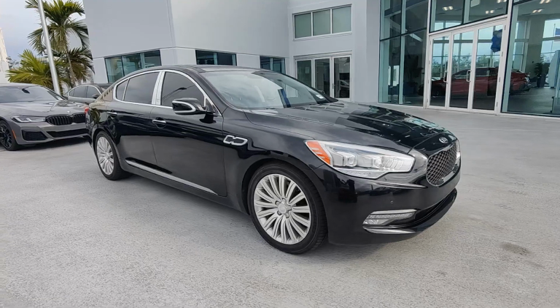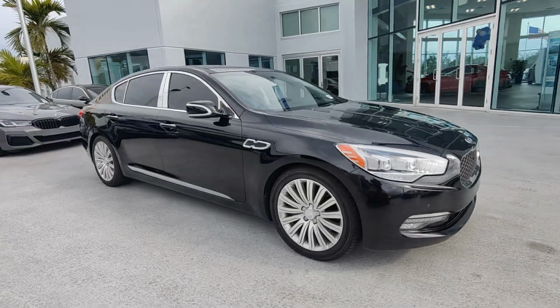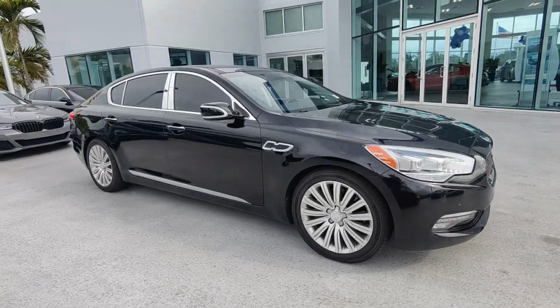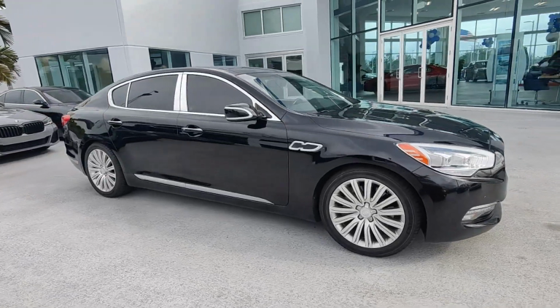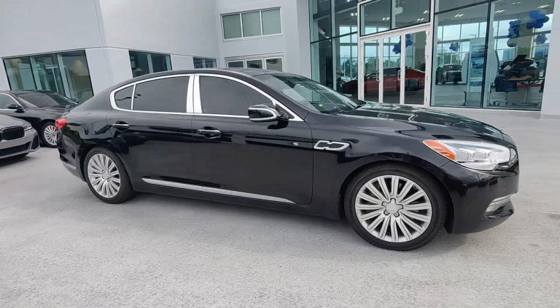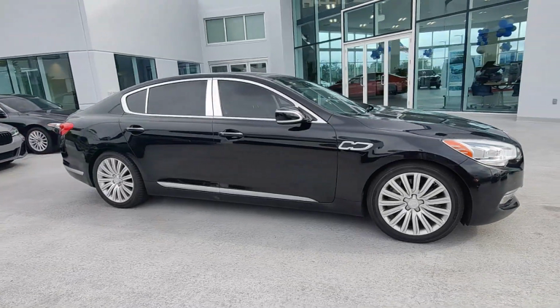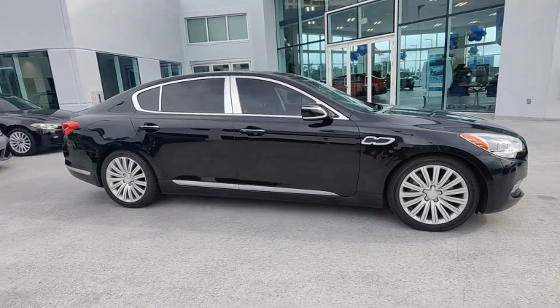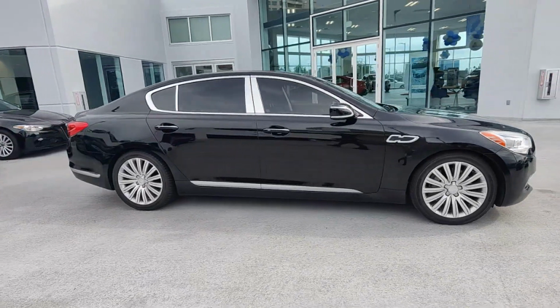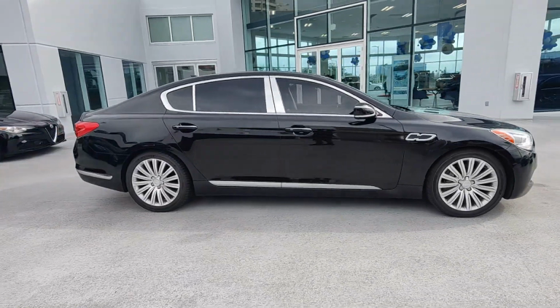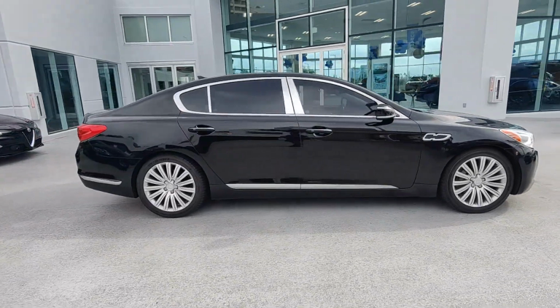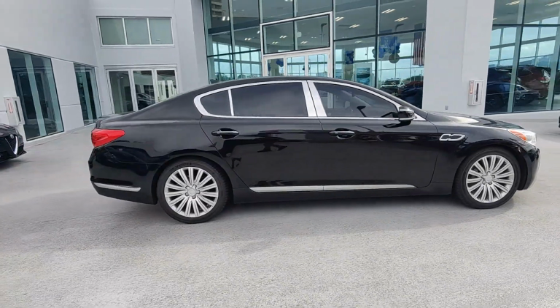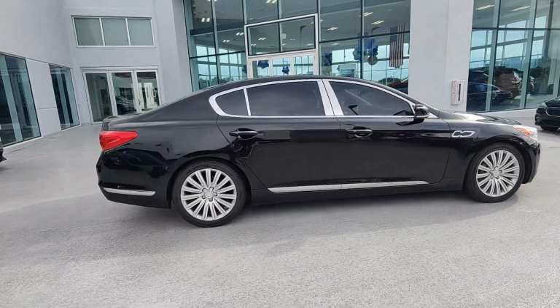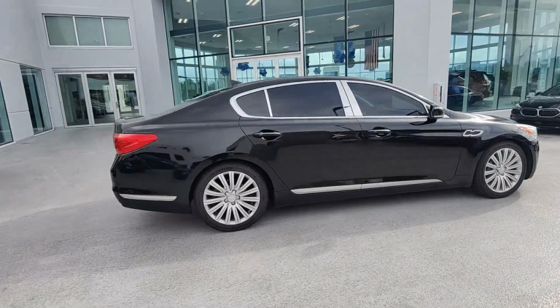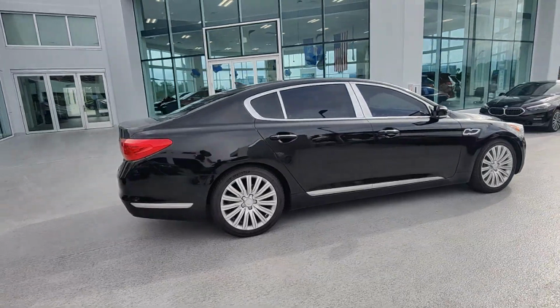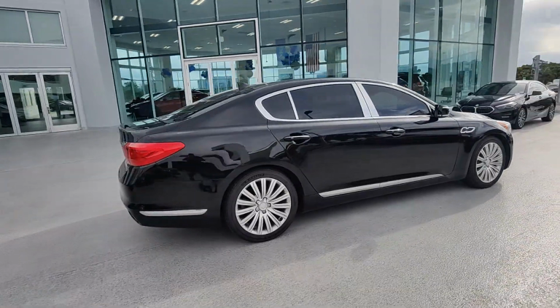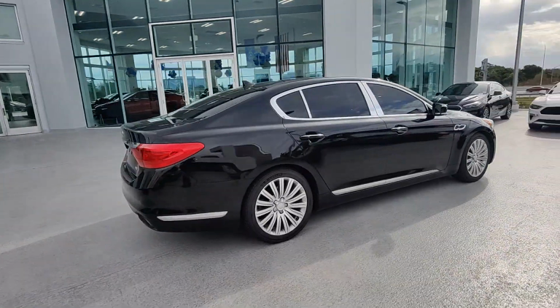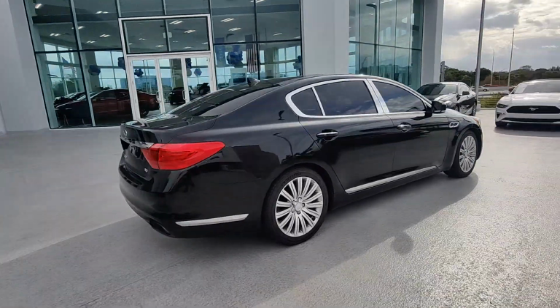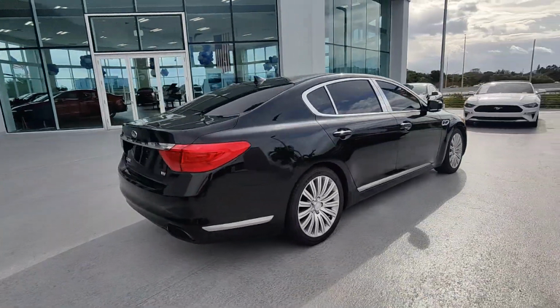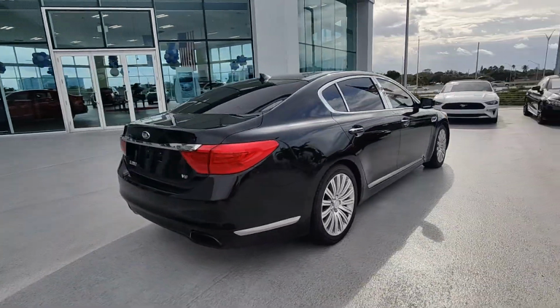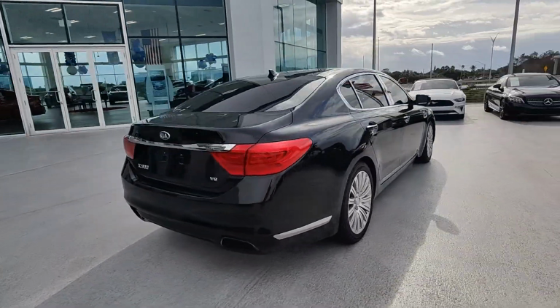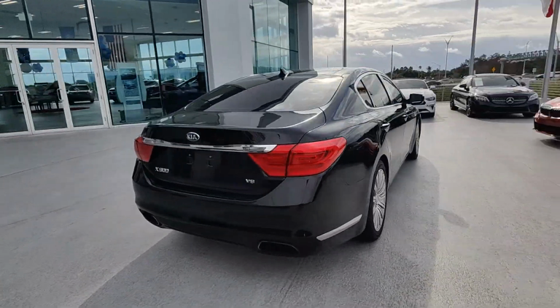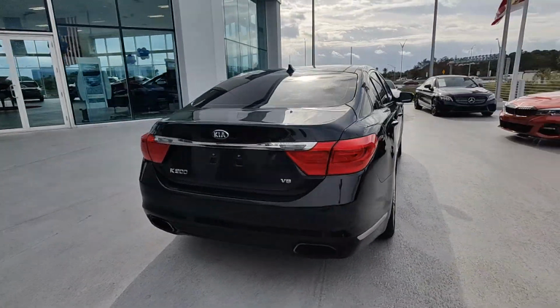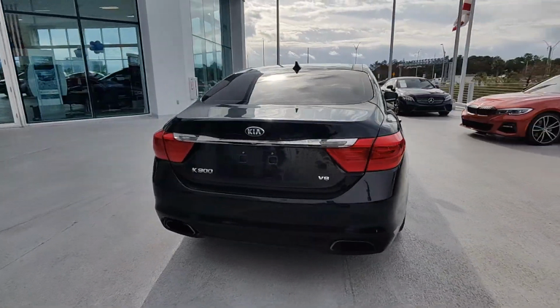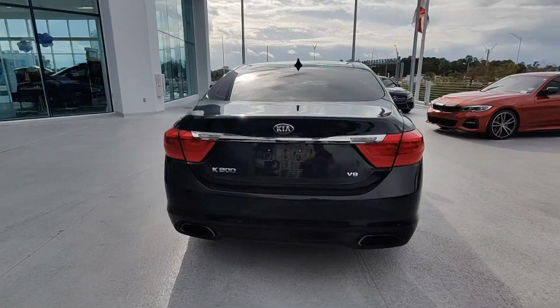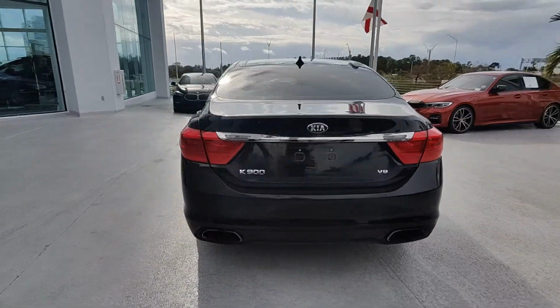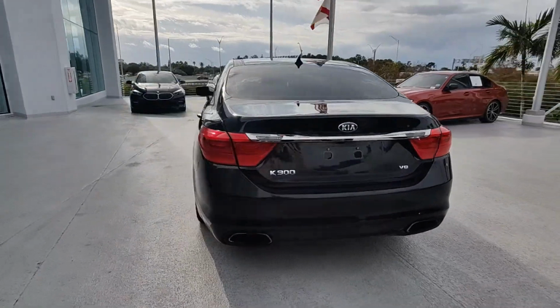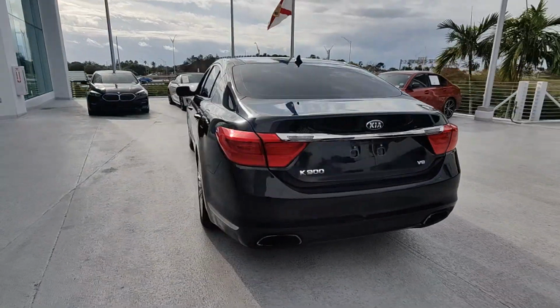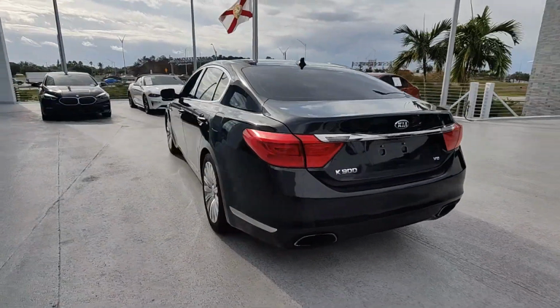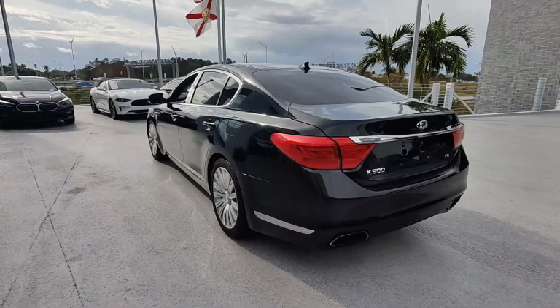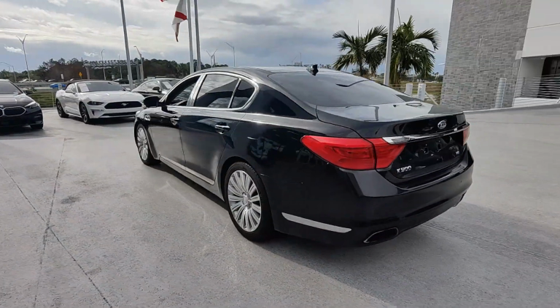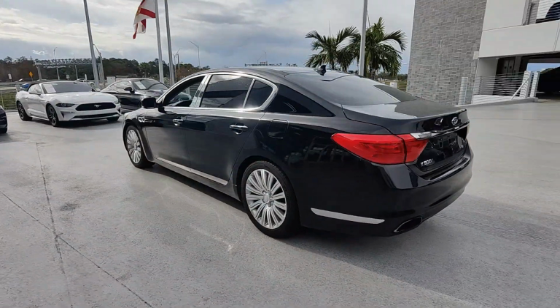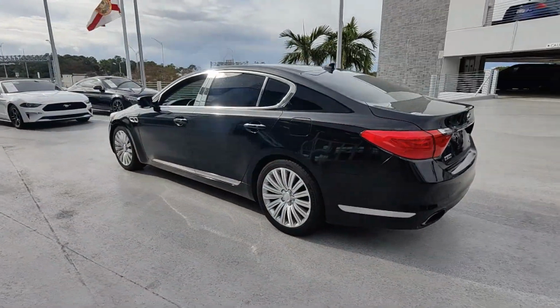Hop into the 2015 Kia K900. This vehicle is an outstanding buy with fewer than 90,000 miles on the odometer. Highline style and impeccable quality come together in this outstanding K900.